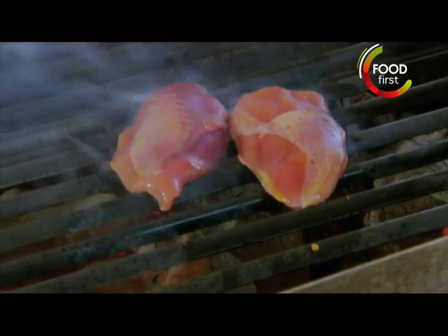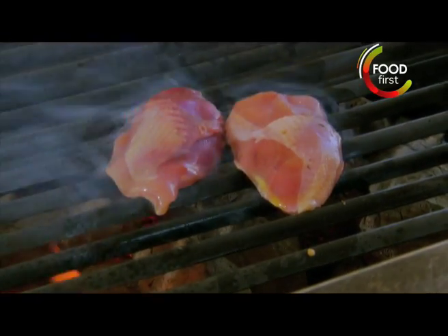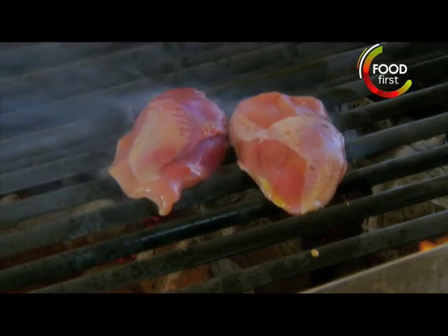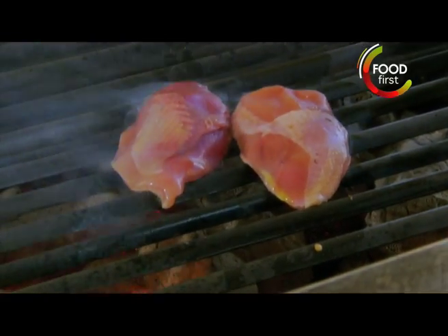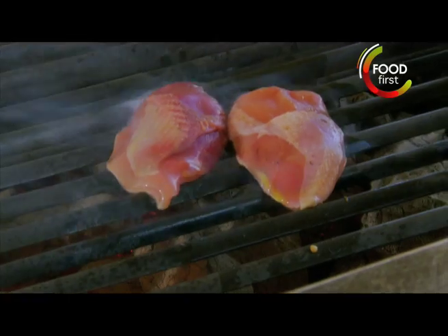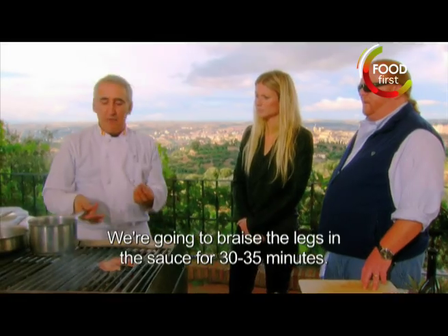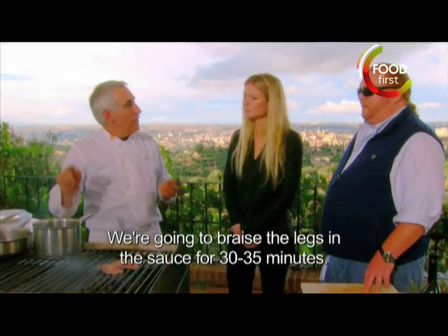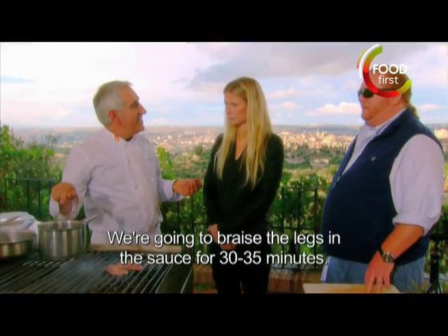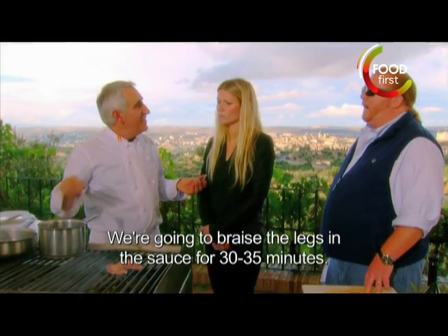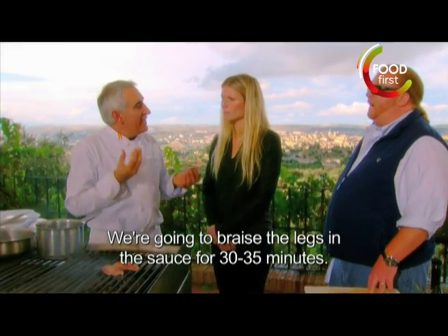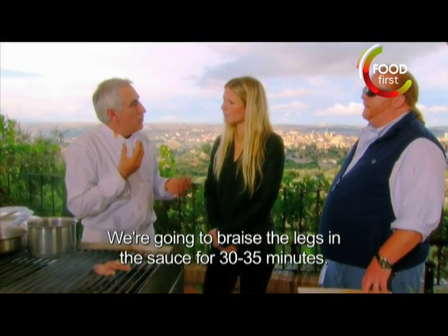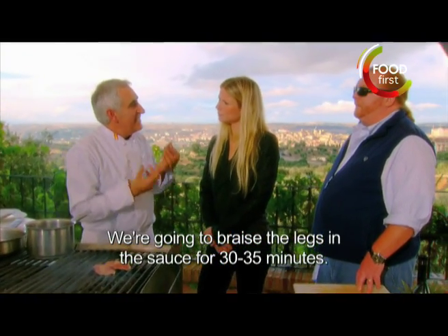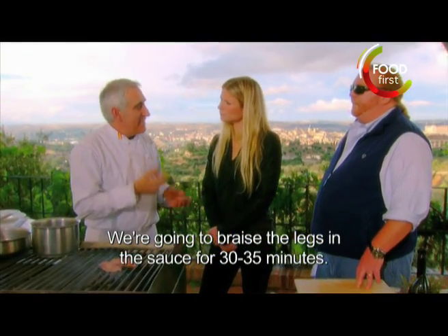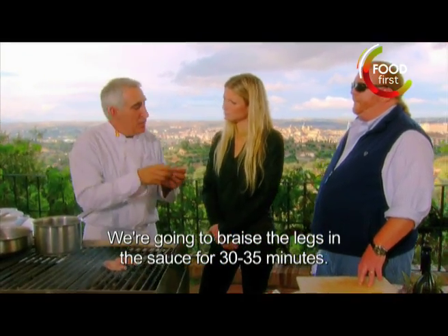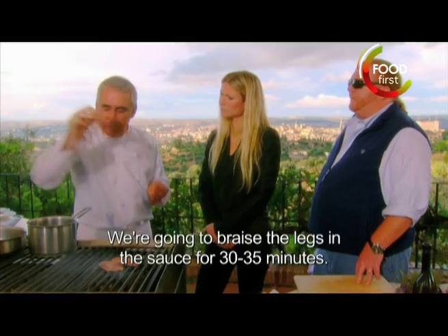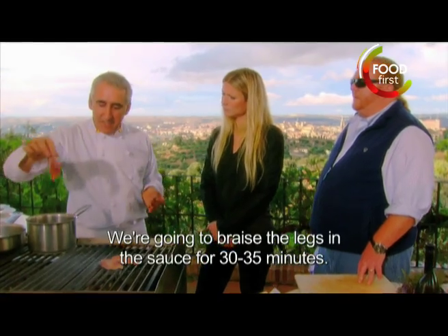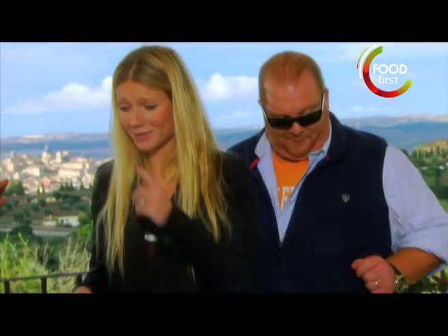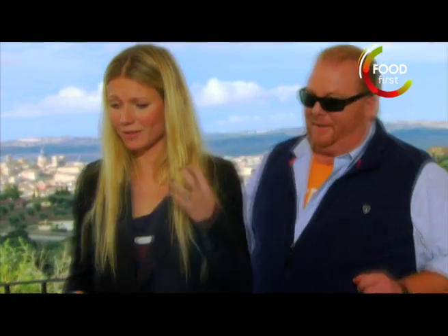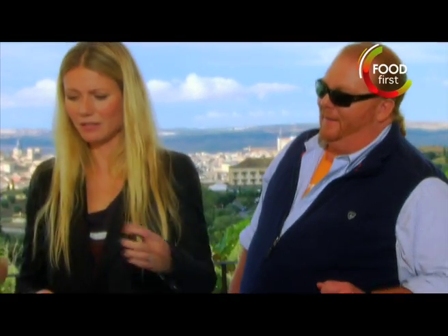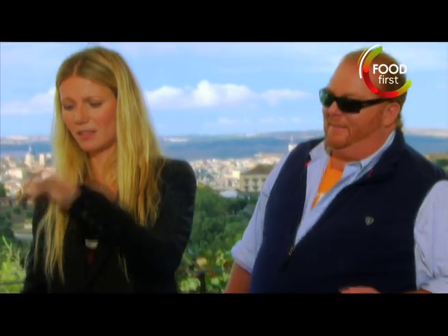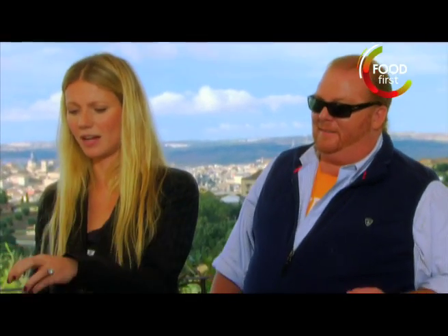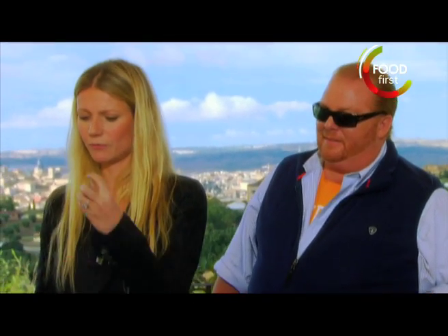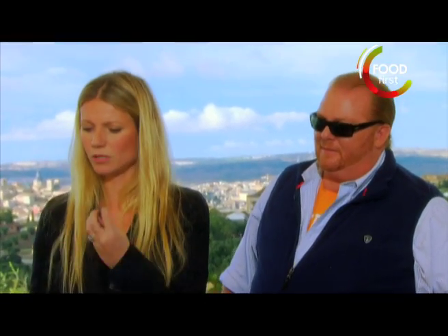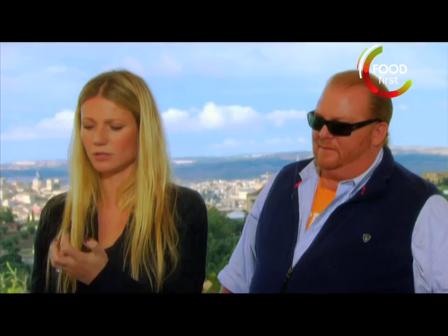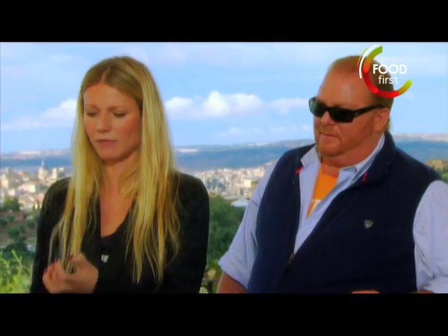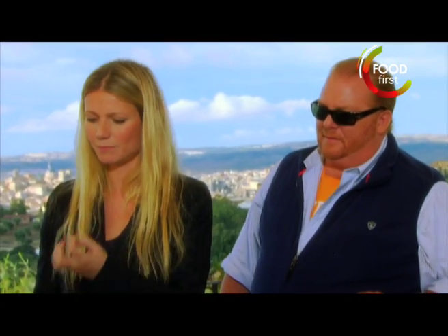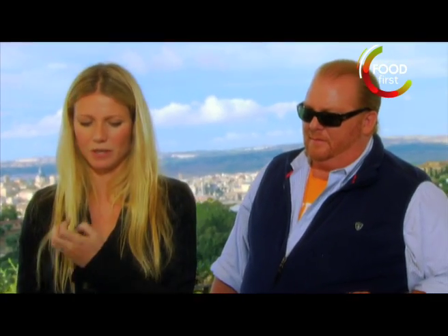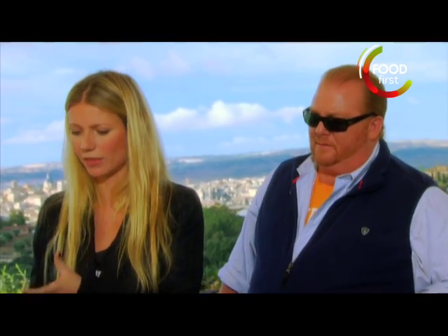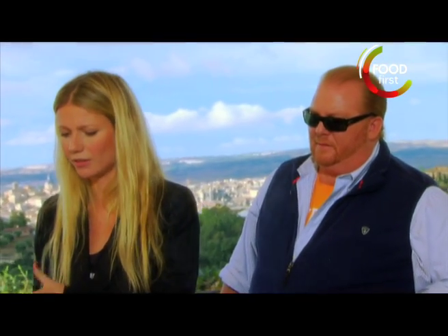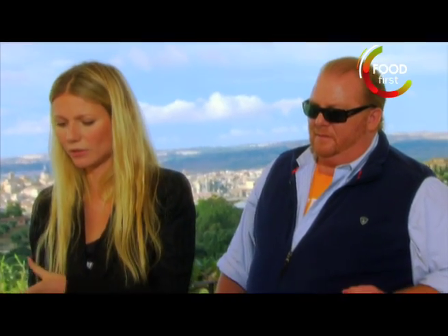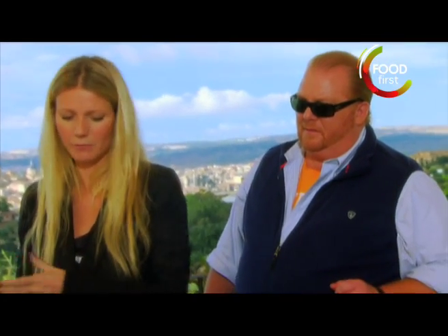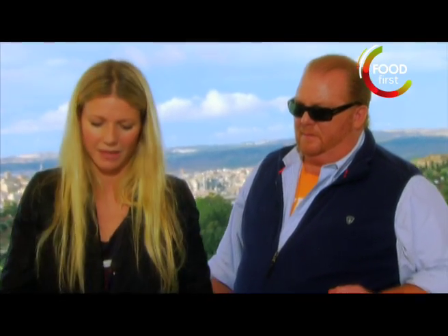Lo que vamos a hacer es la vamos a poner con la salsa para que durante 30, 35 minutos. So the legs have gone into this kind of reduced gravy sauce broth, and they're going to cook for 35 minutes like that.